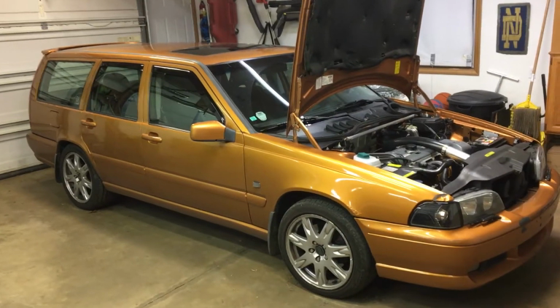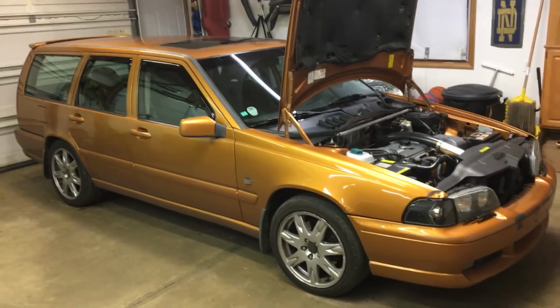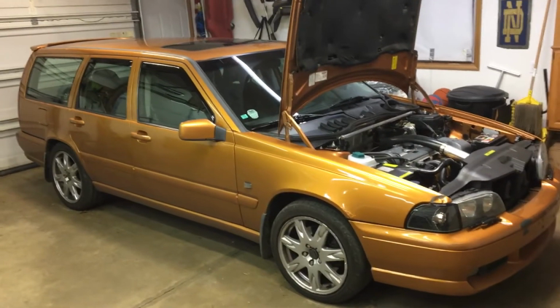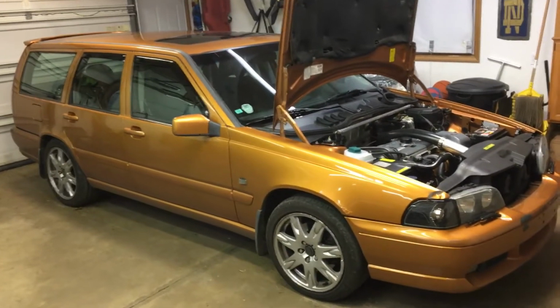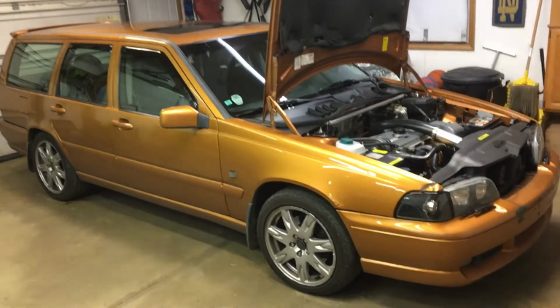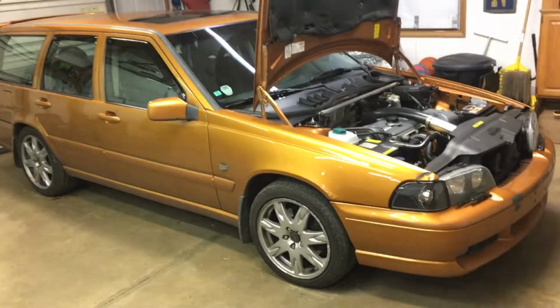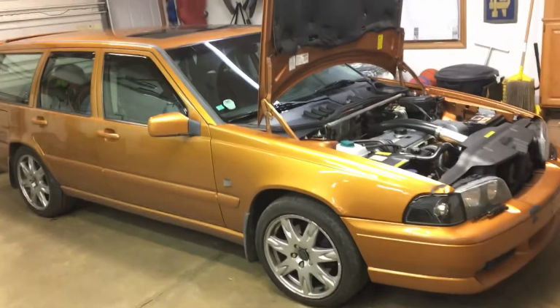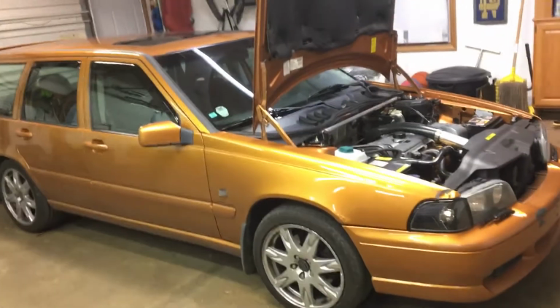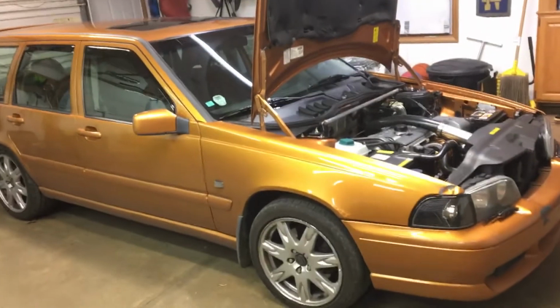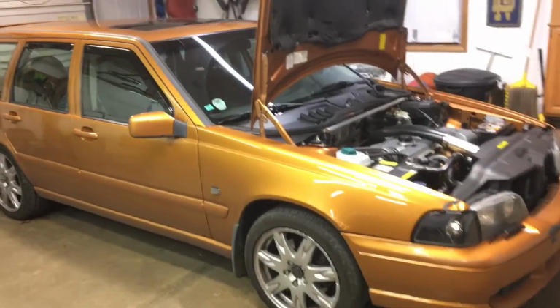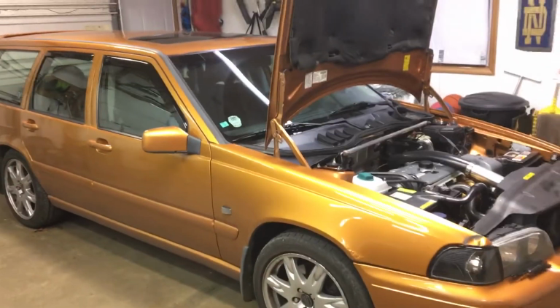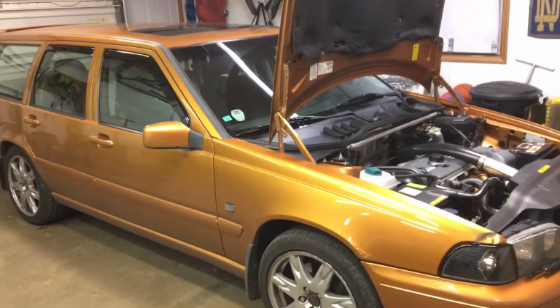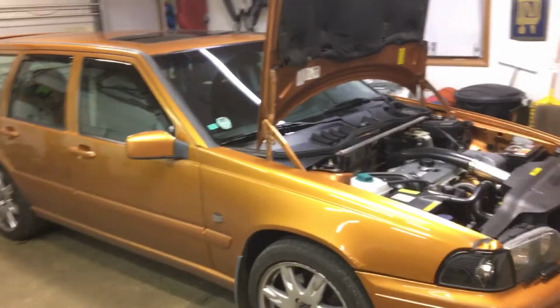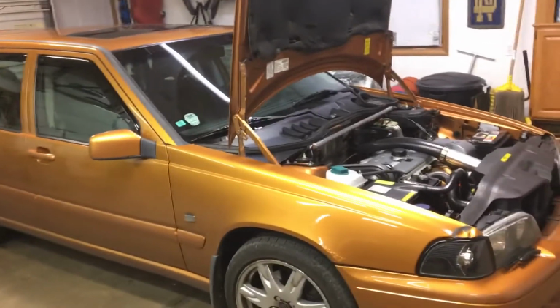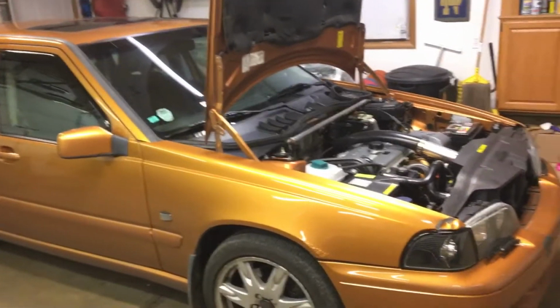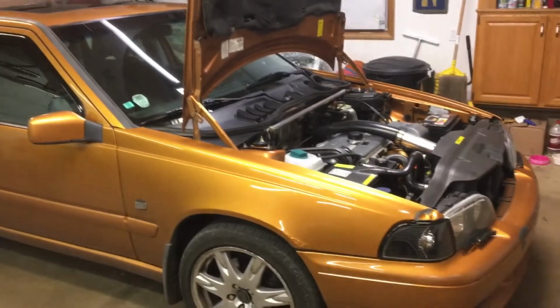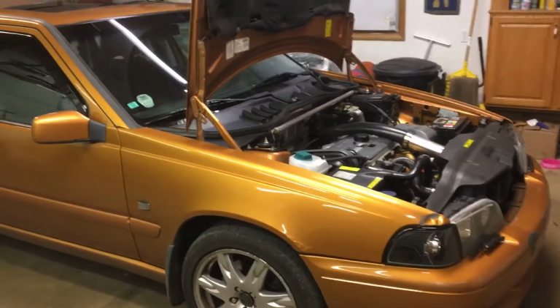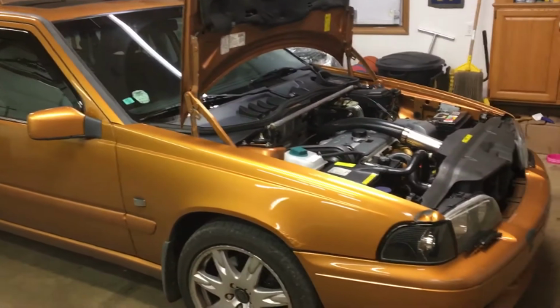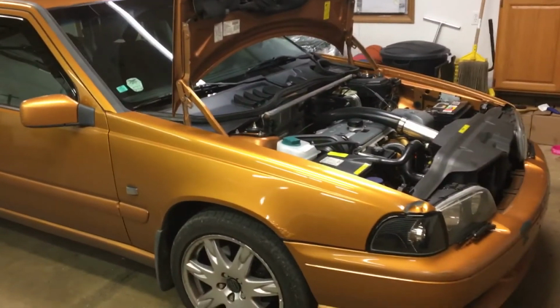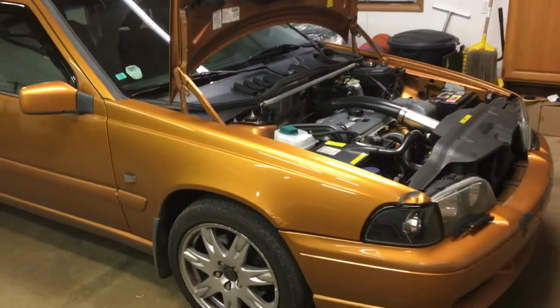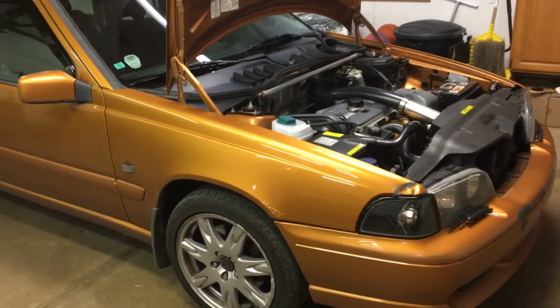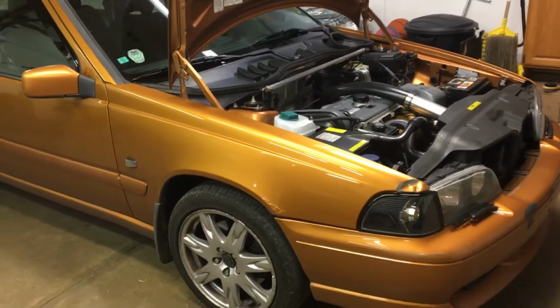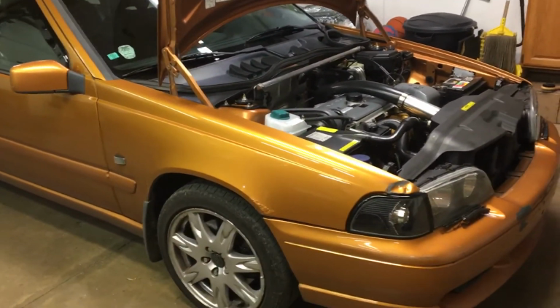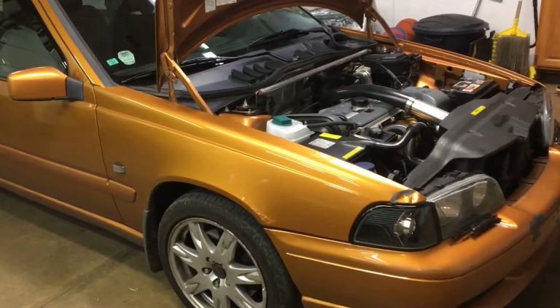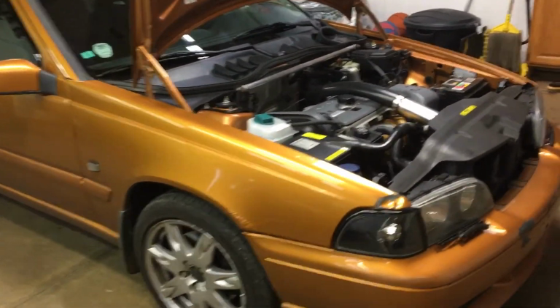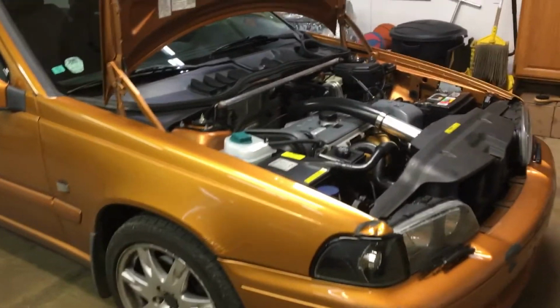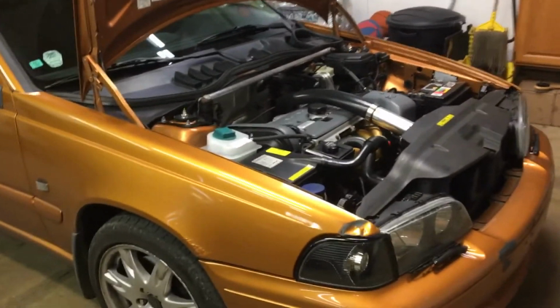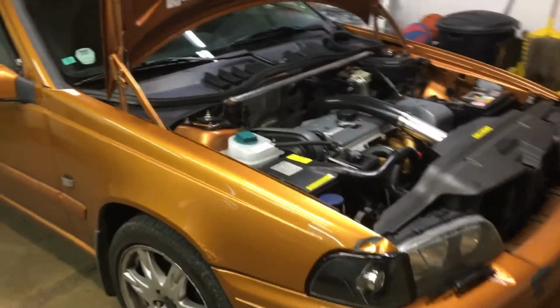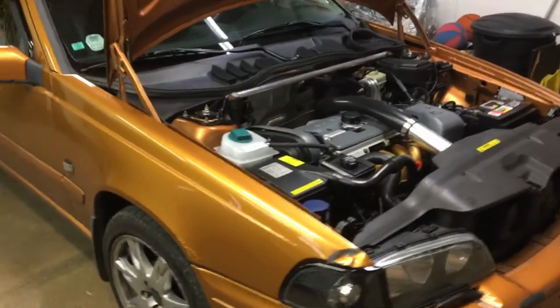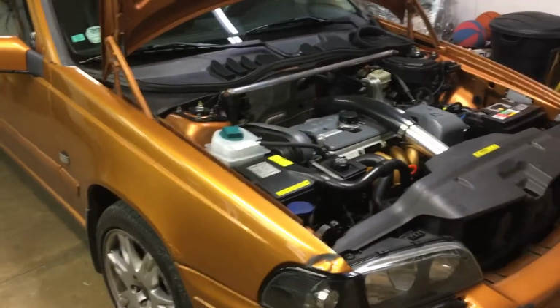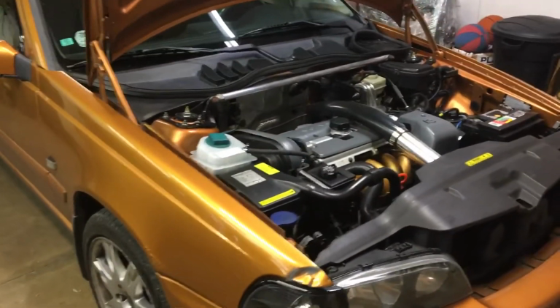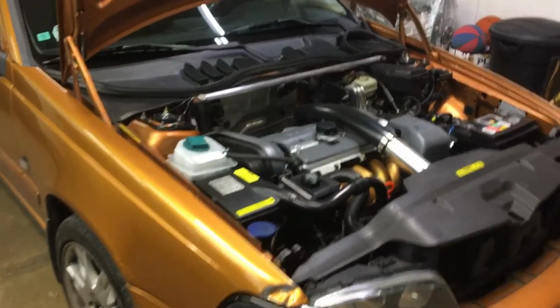1998 saffron V70R, charcoal interior. This is a press car from '98, so it's one of the early — if not the number one — car.